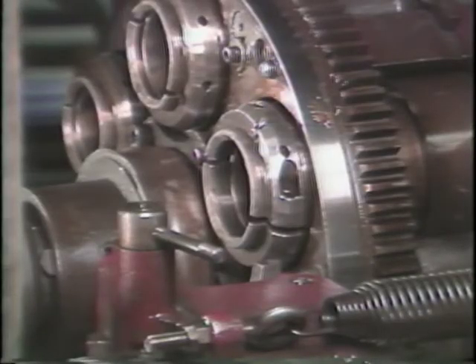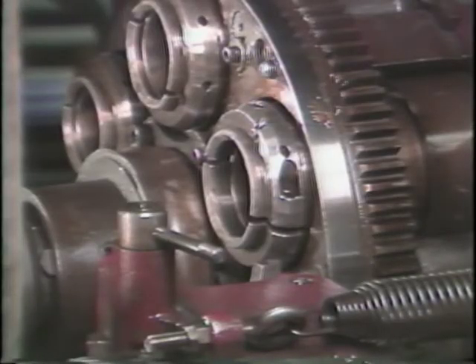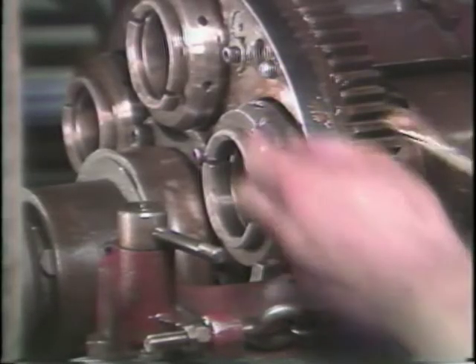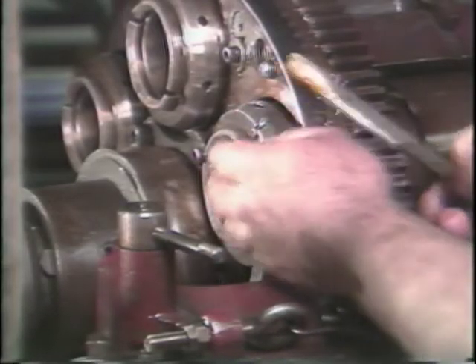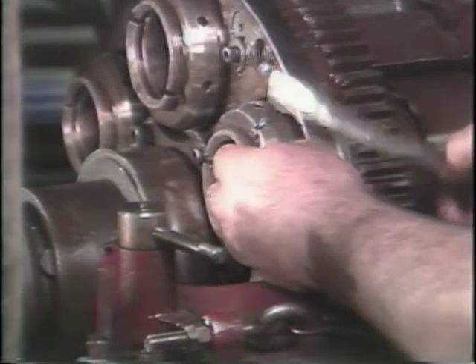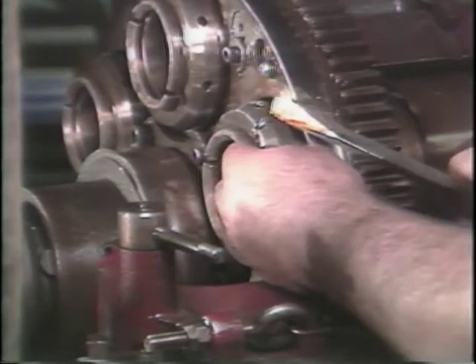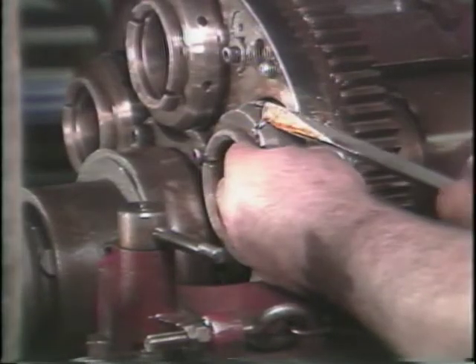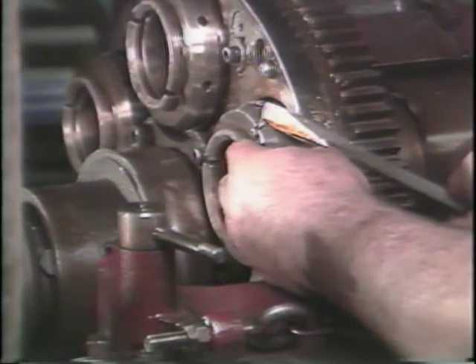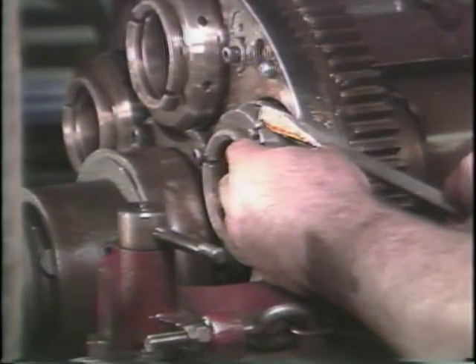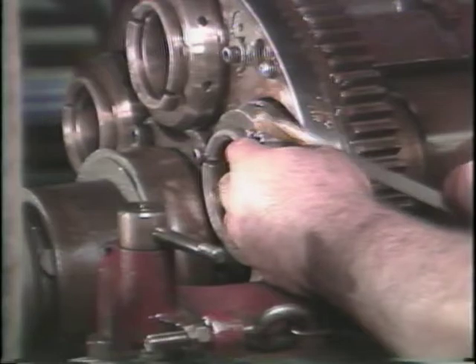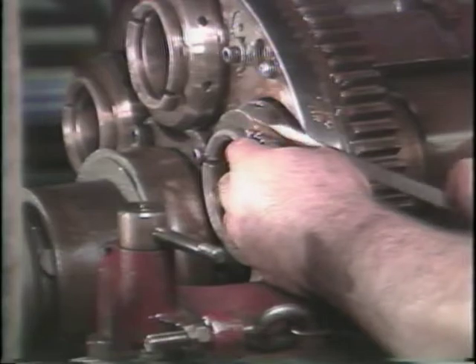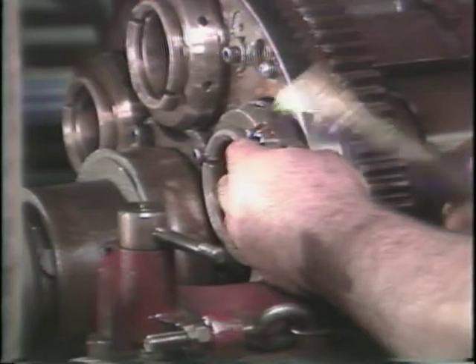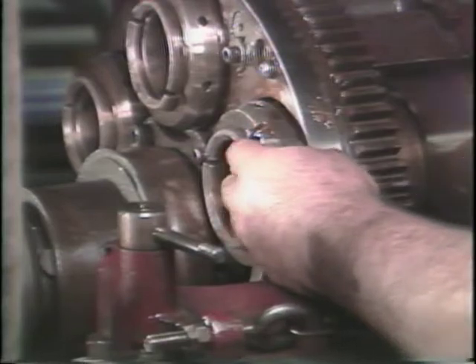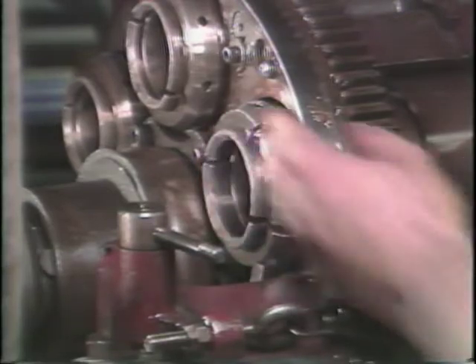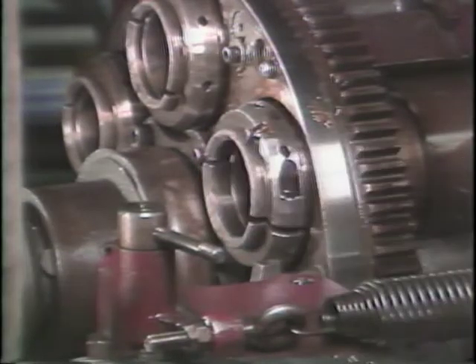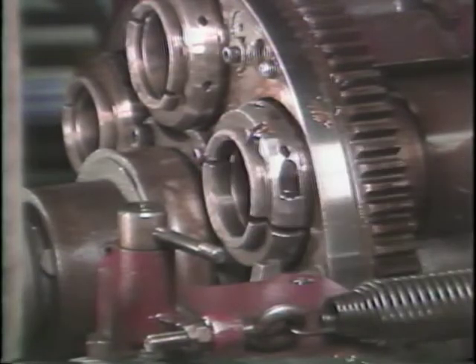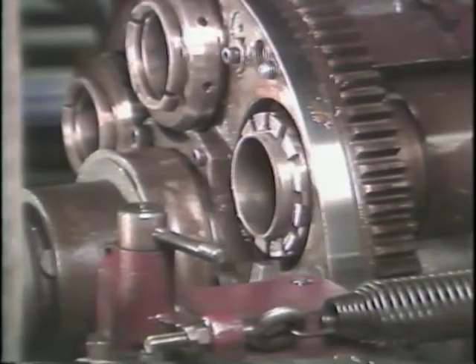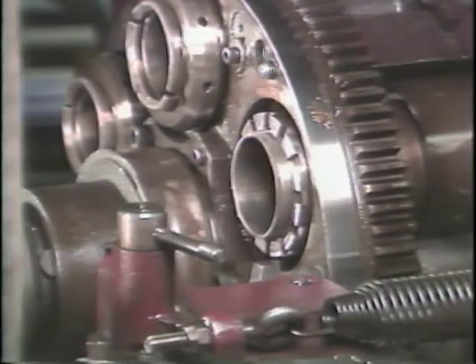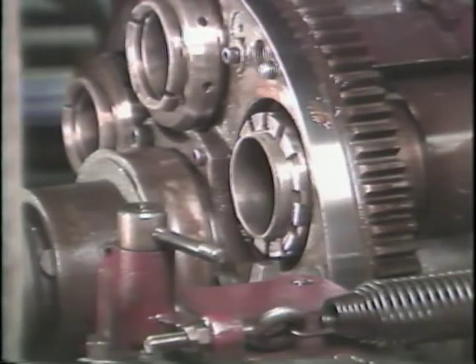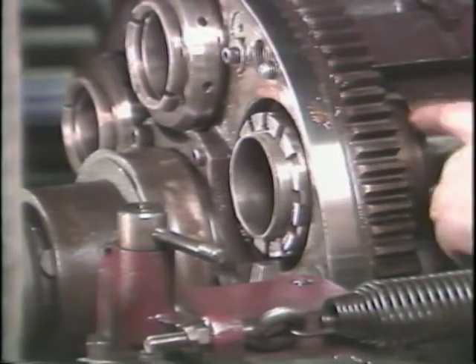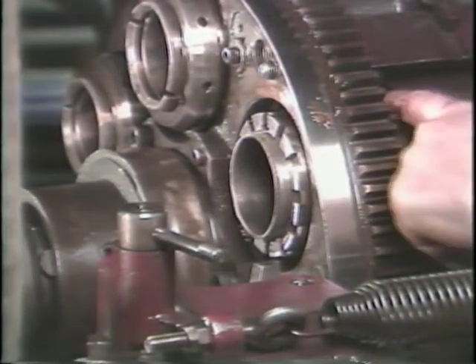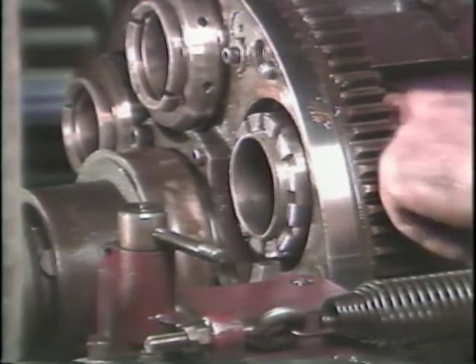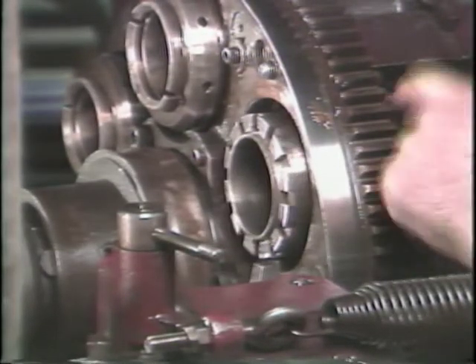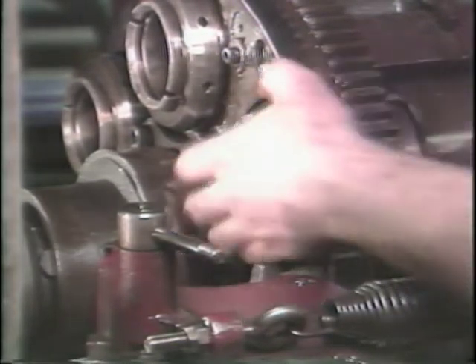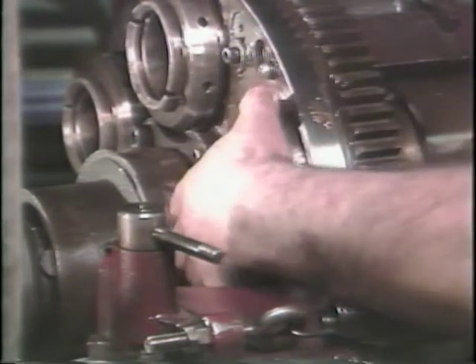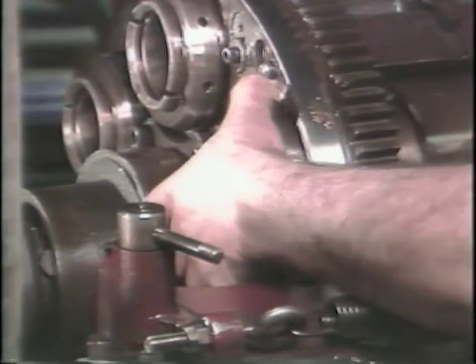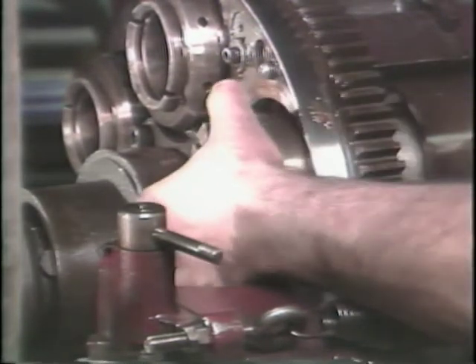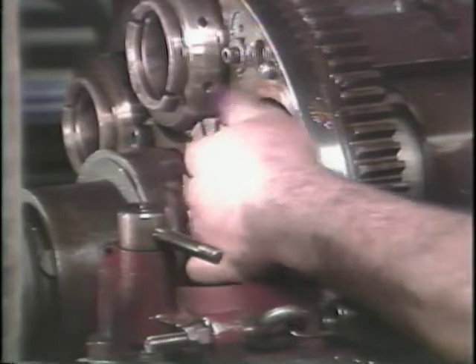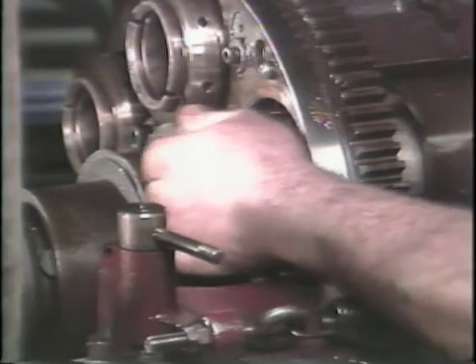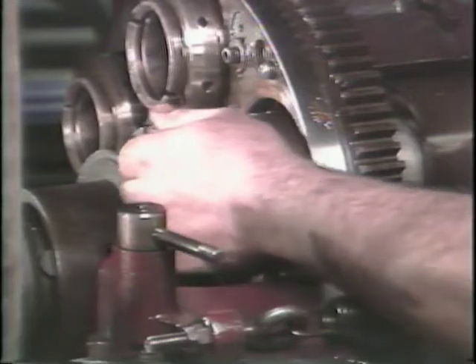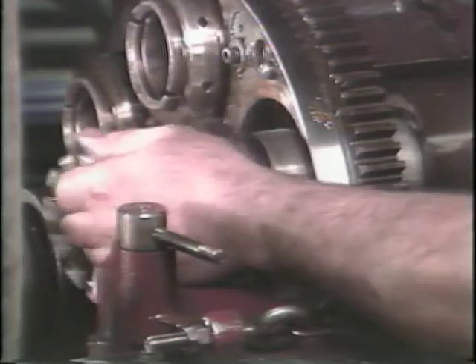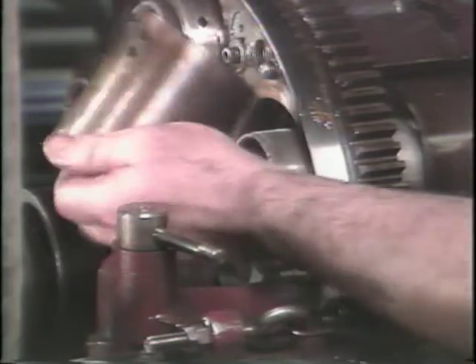This is the collet adjusting nut. Its purpose is to adjust the collet gripping pressure. The spacer fits on the collet chucking tube between the collet adjusting nut and the chucking spool.